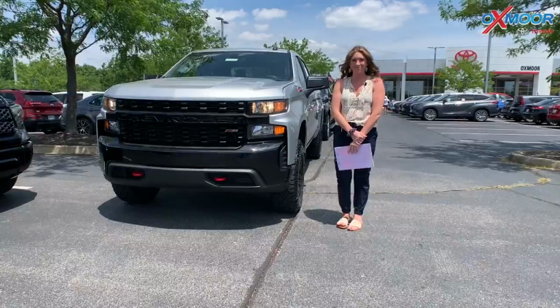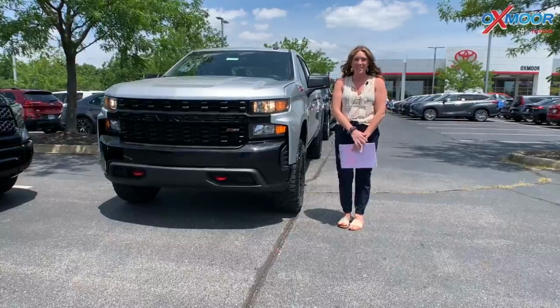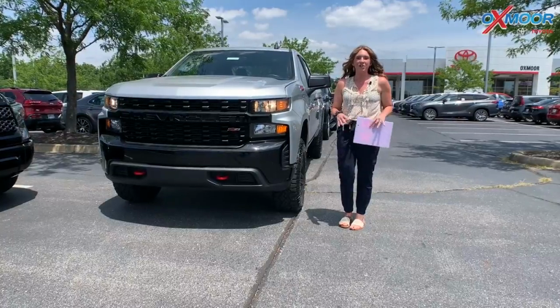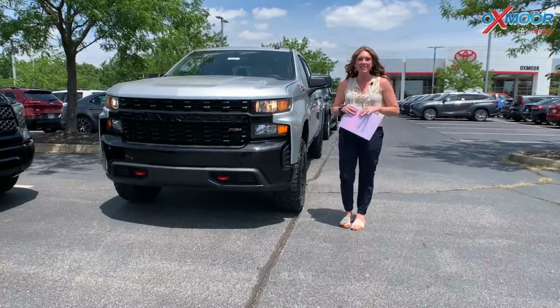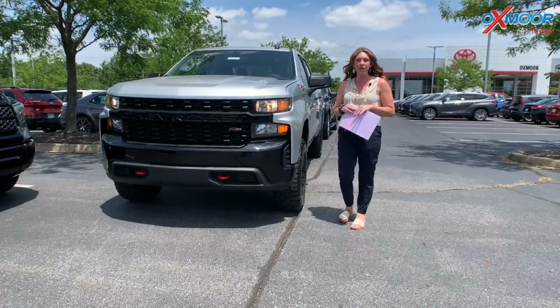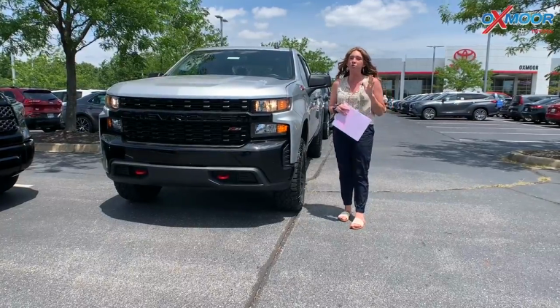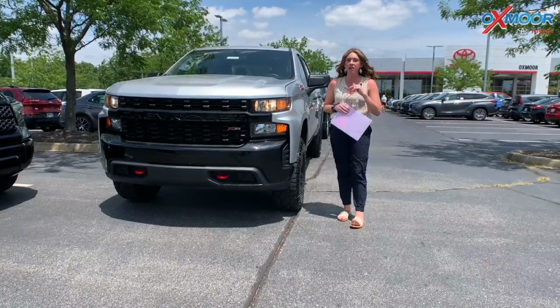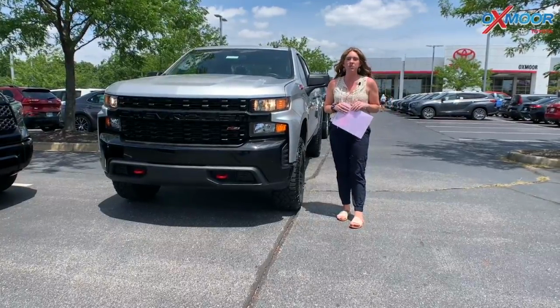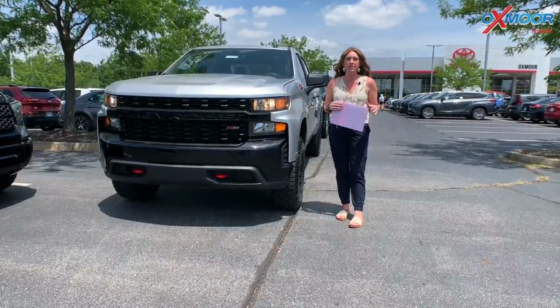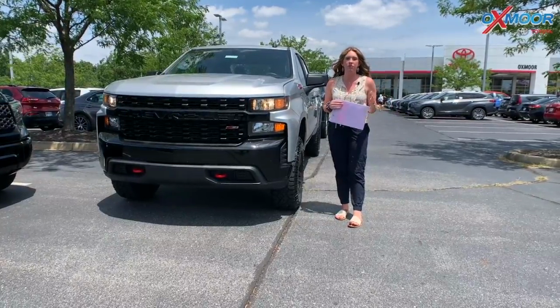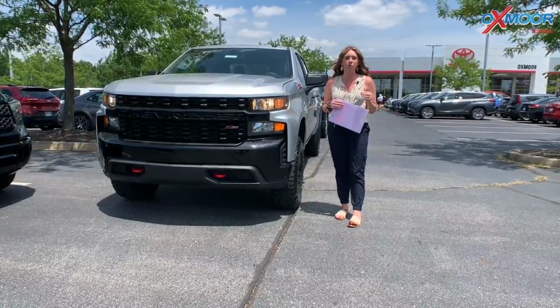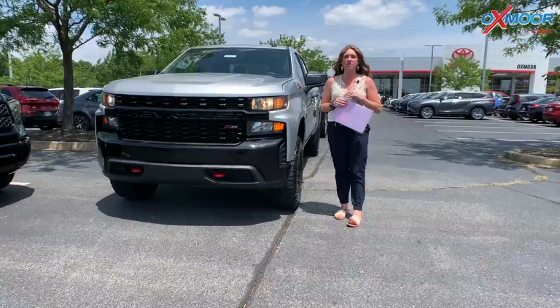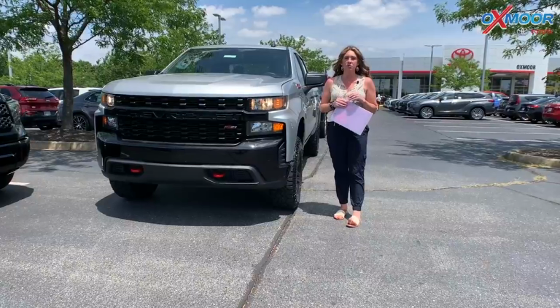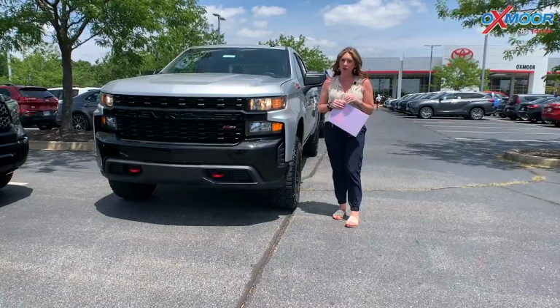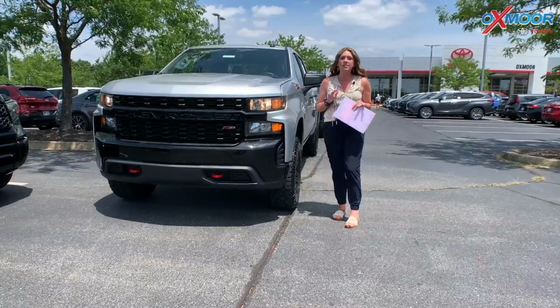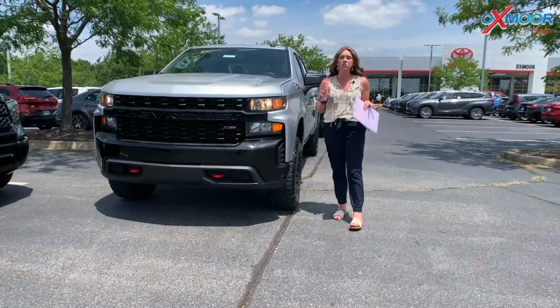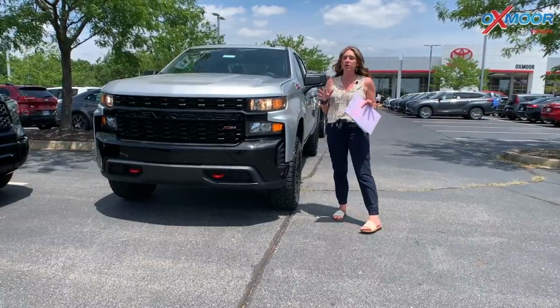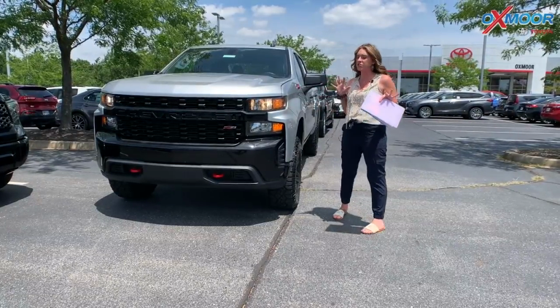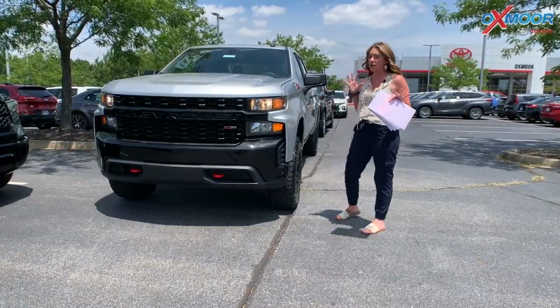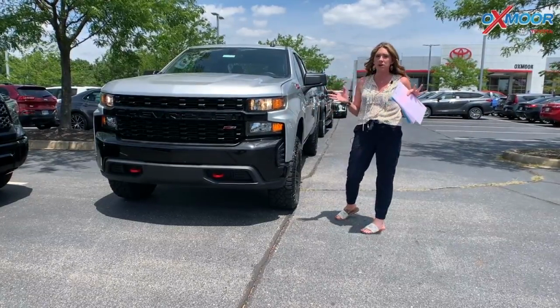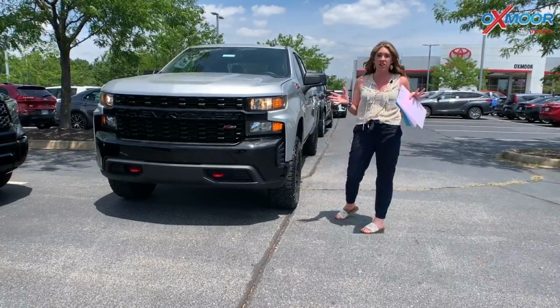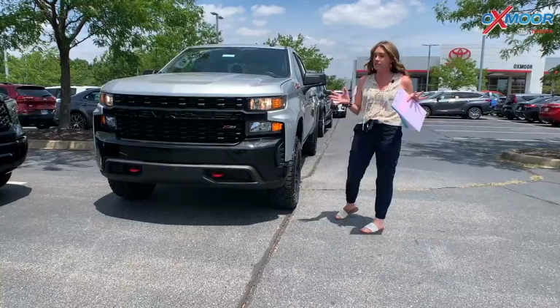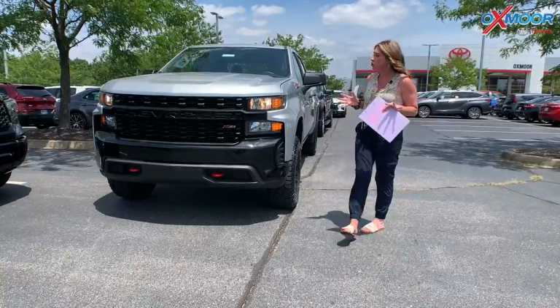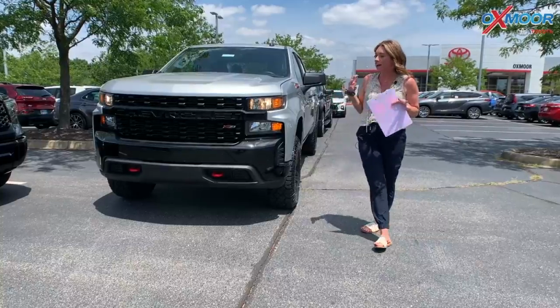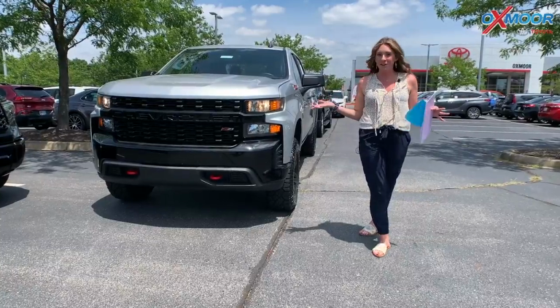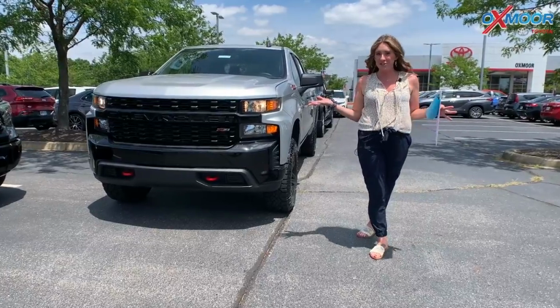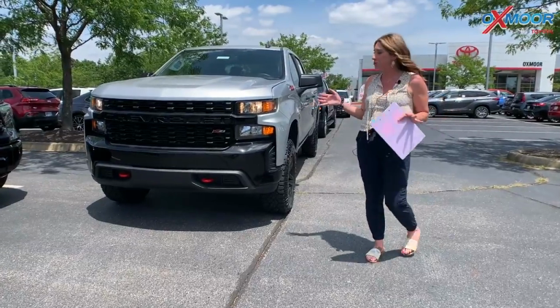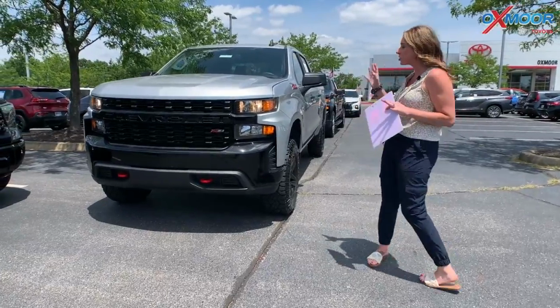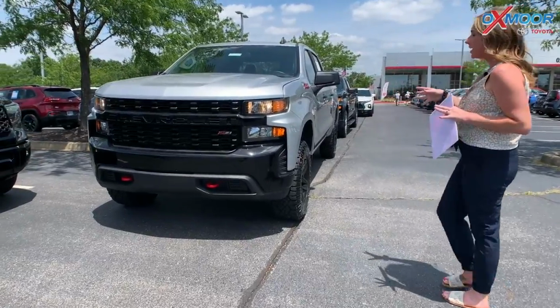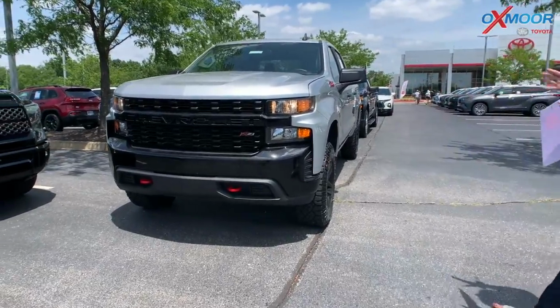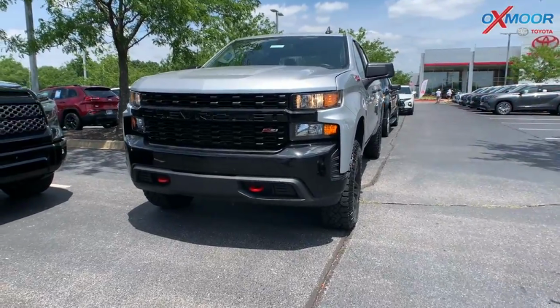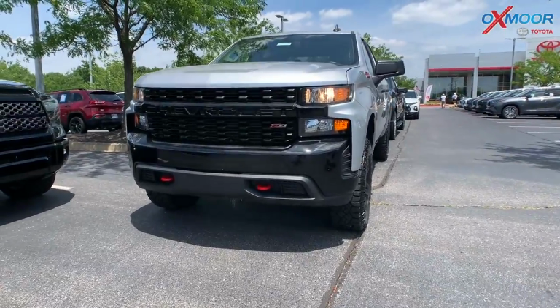Hey everyone, it's Gabrielle and I'm over here at Oxmoor Toyota today for our pre-owned vehicles of the week. This week we're featuring pre-owned Chevys, so I have three of them to share with you. So let's go ahead and start with this first one.